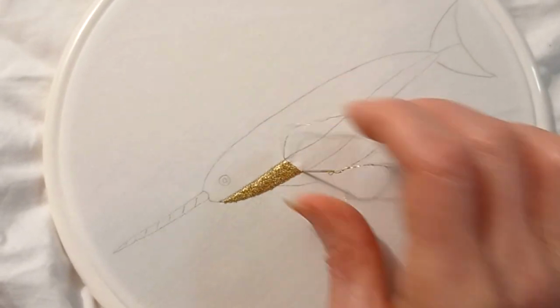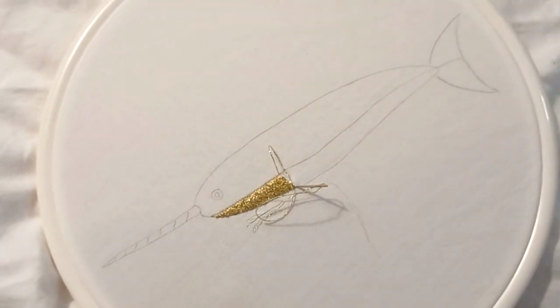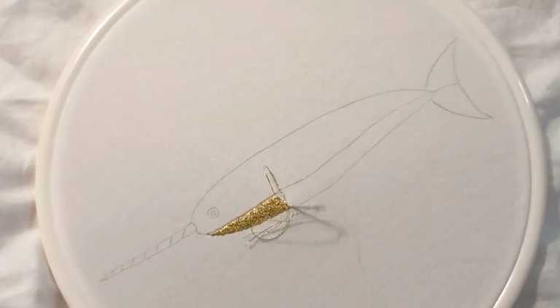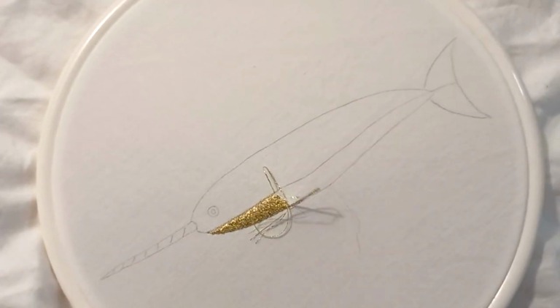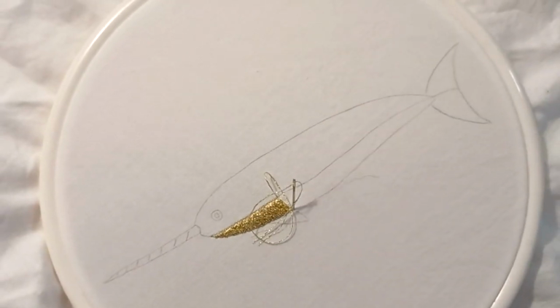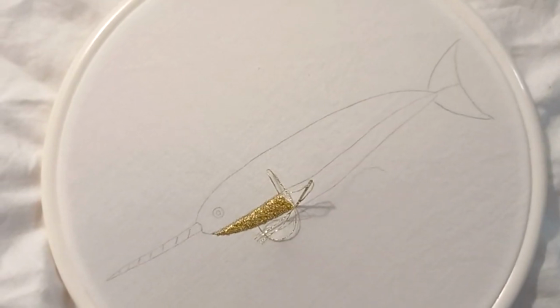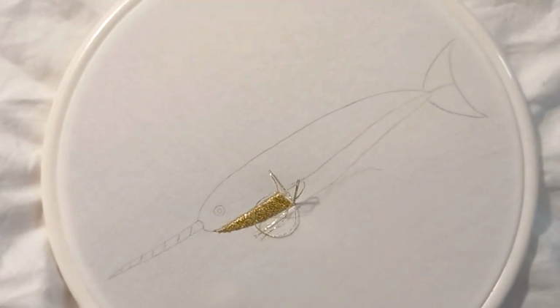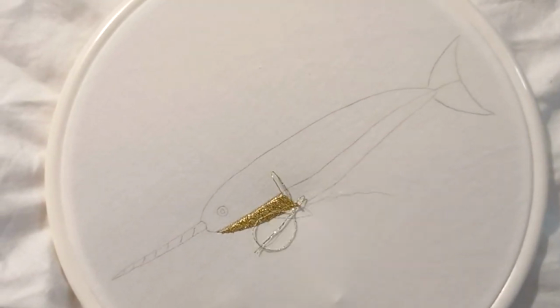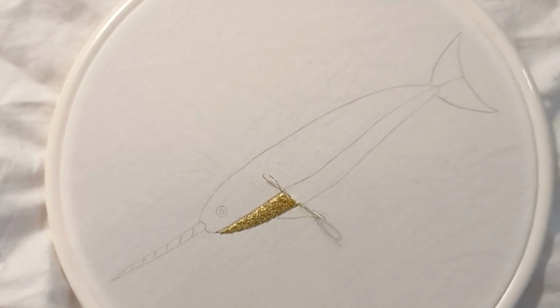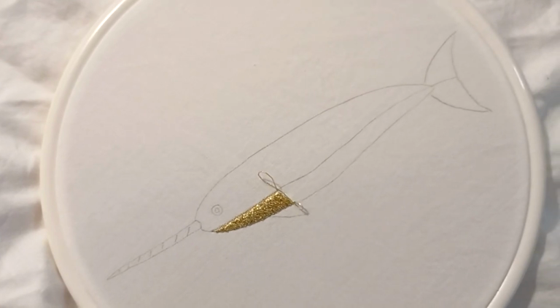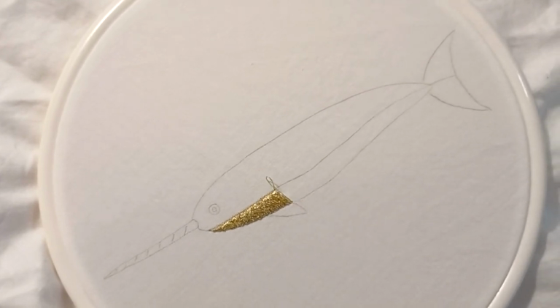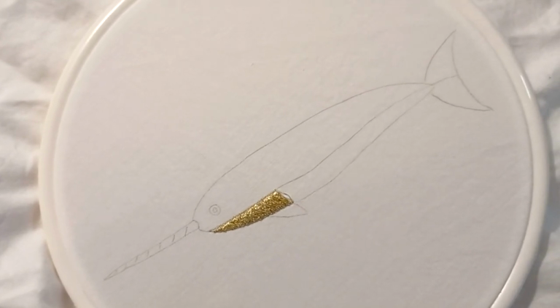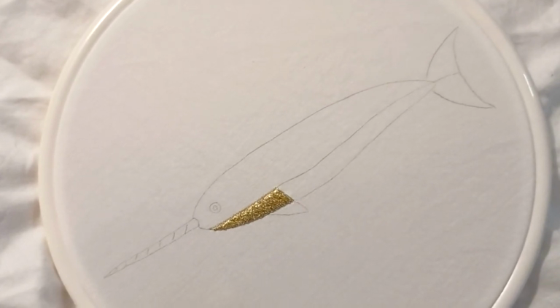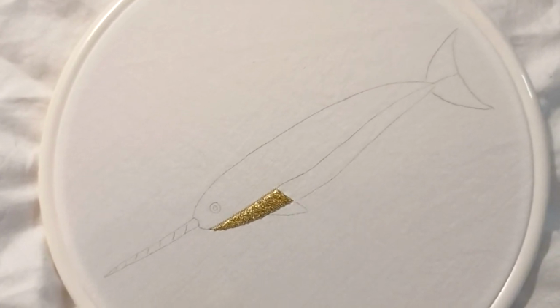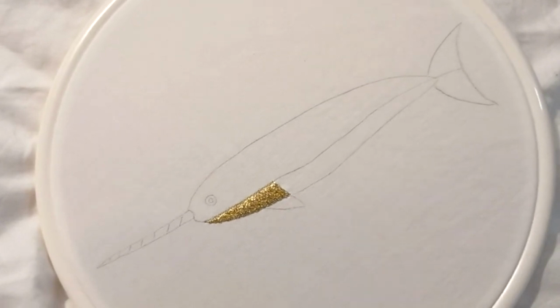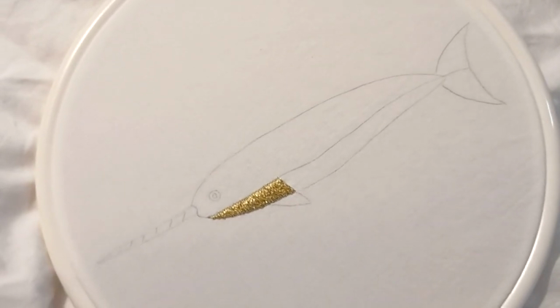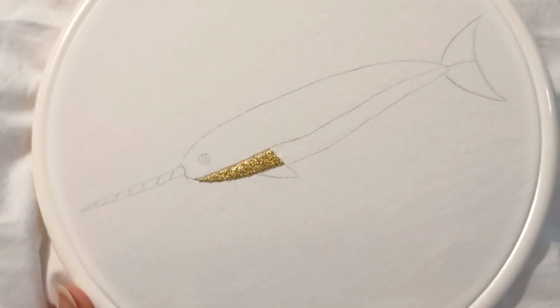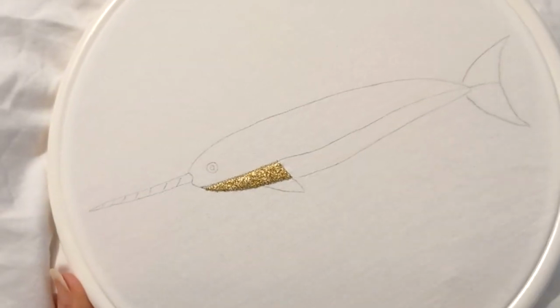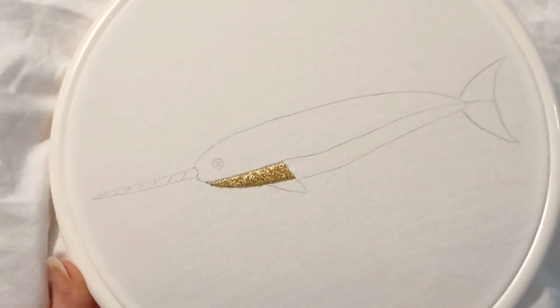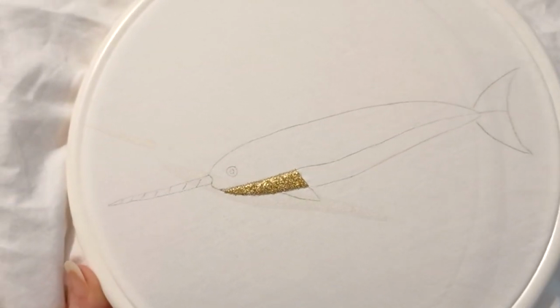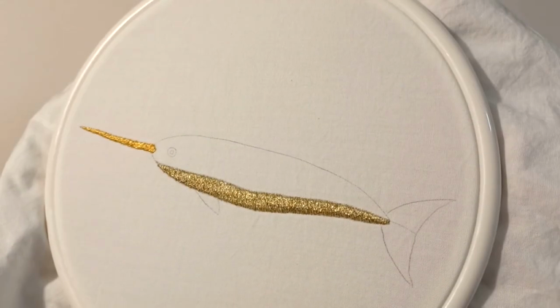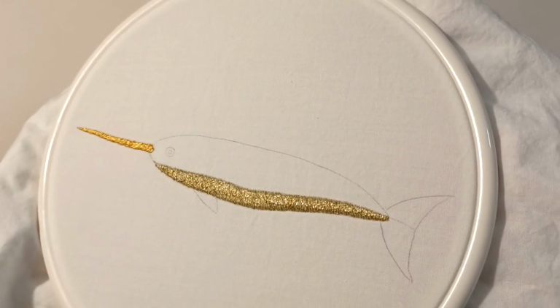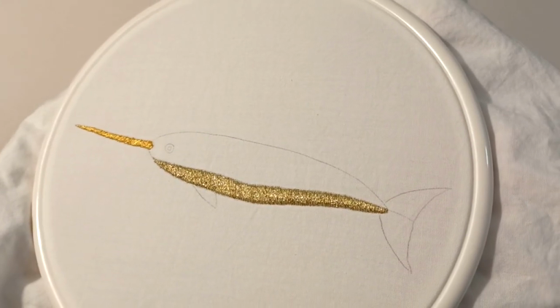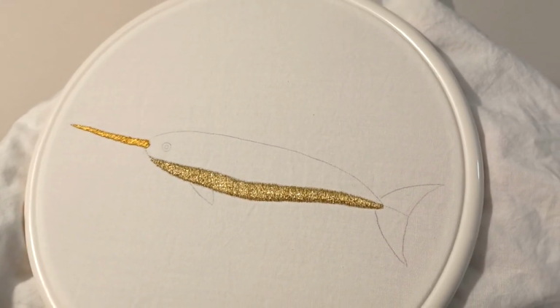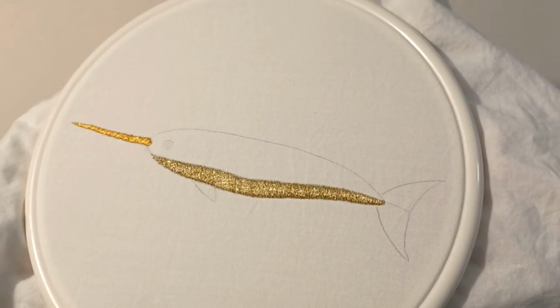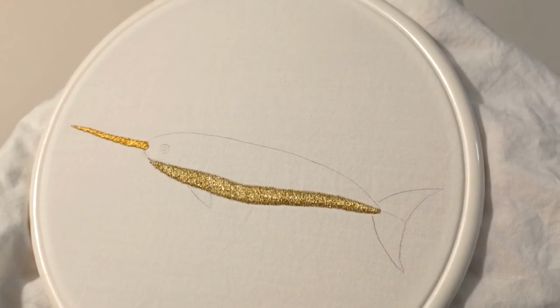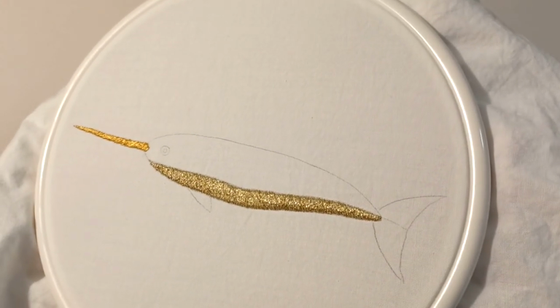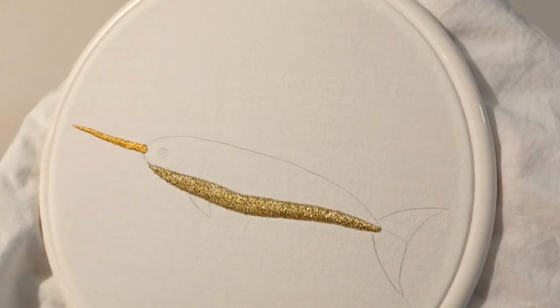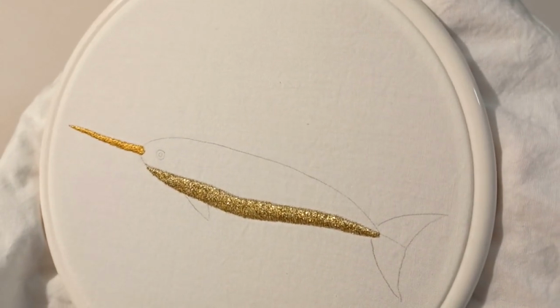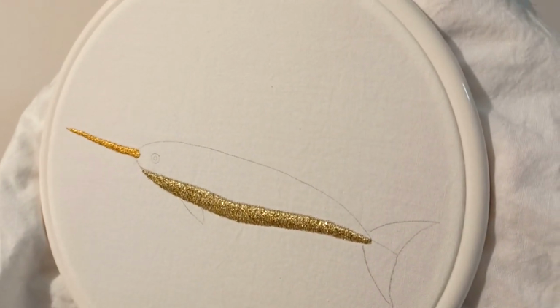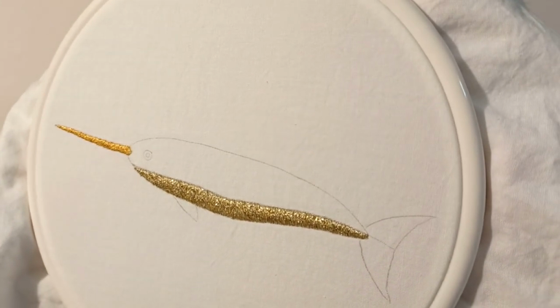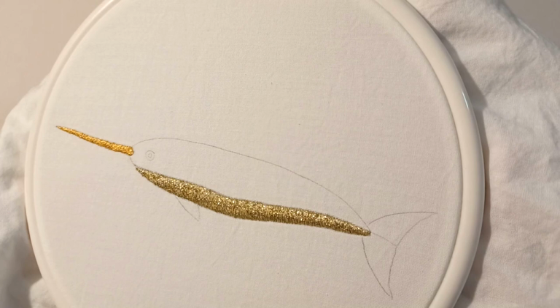Seahorses, Jellyfish, Sharks, a Mermaid, Lighthouse, Beach Huts, Dolphin, Seal, Treasure Chest, Sea Otters, Unicorn Fish, Seabirds, Penguin and Puffin.